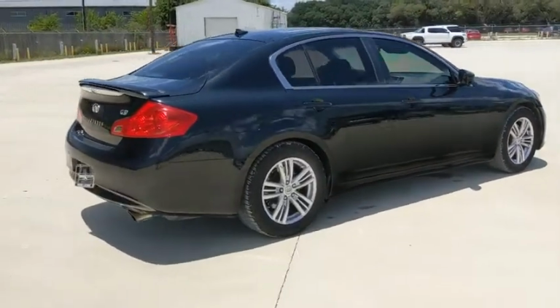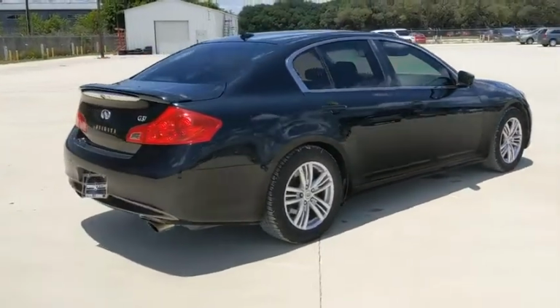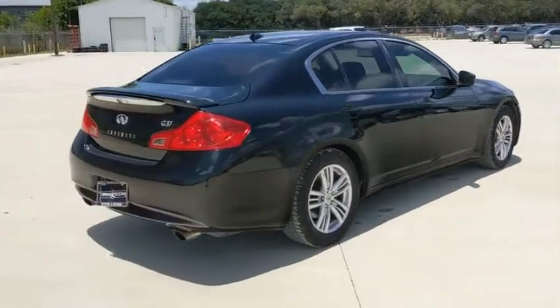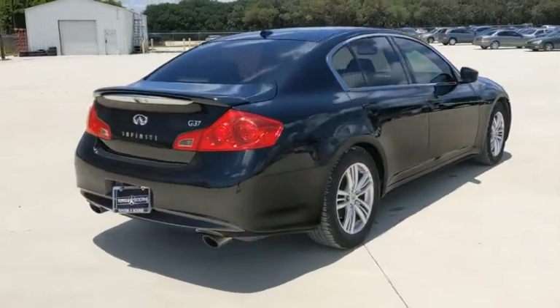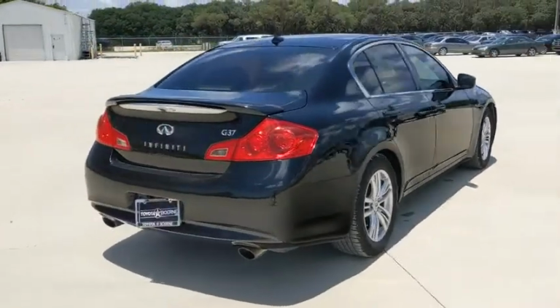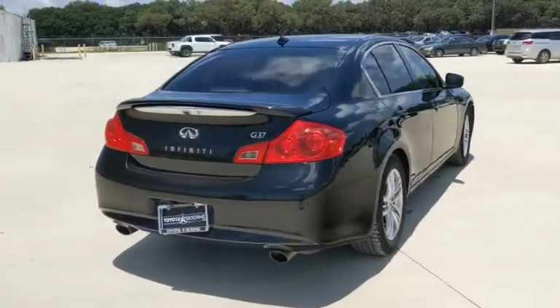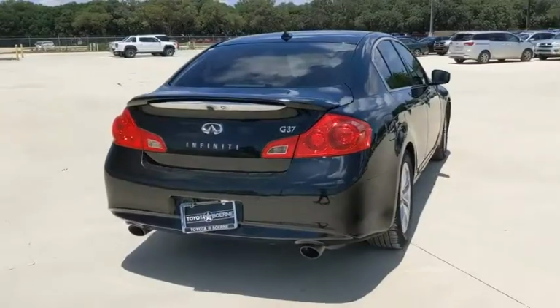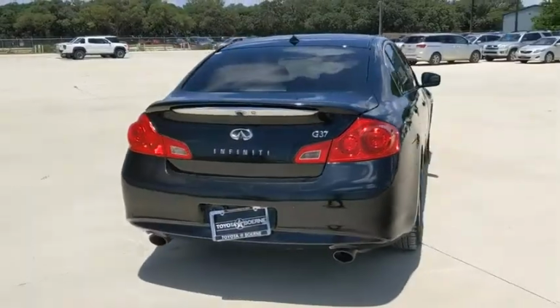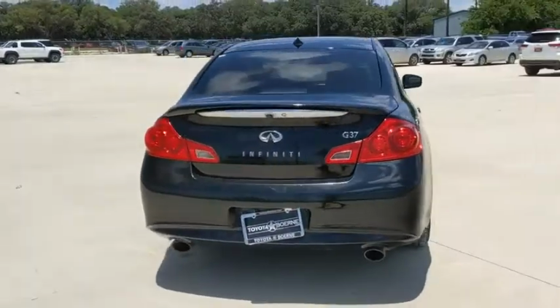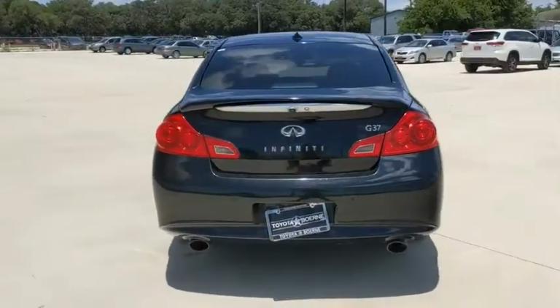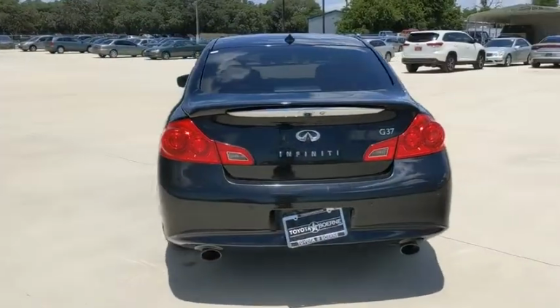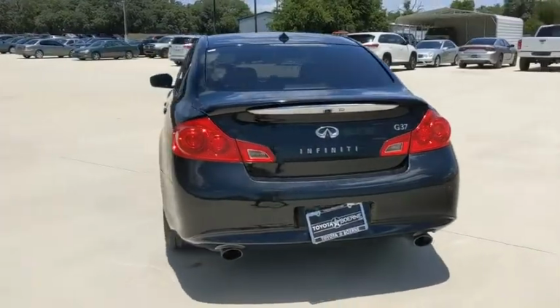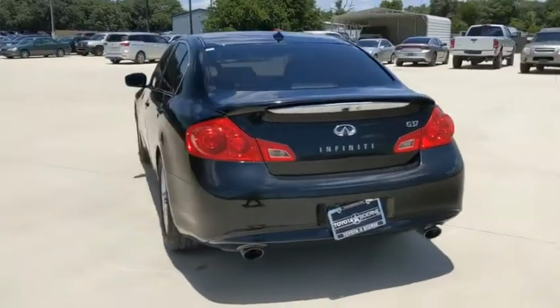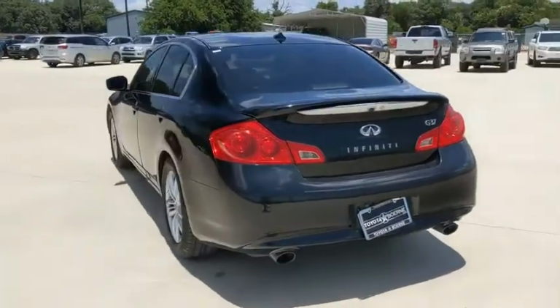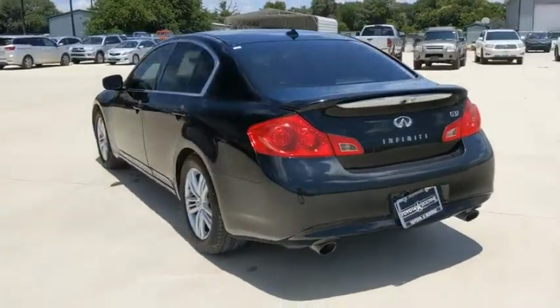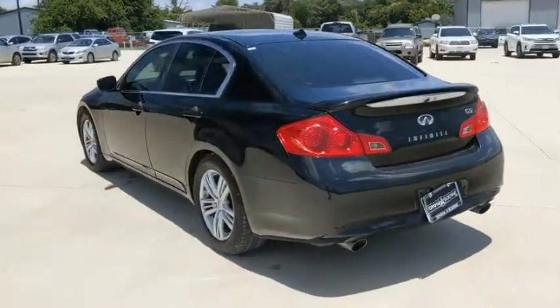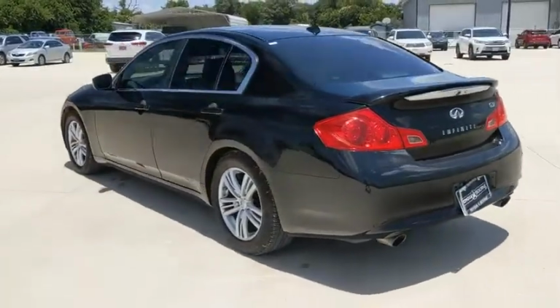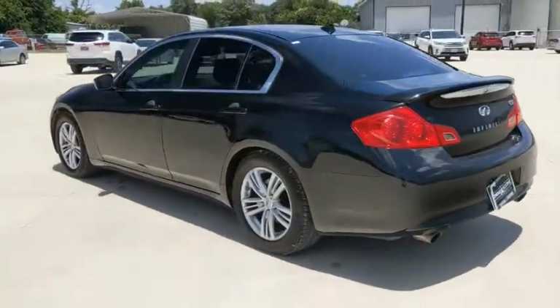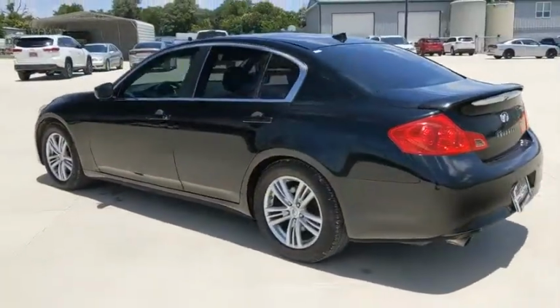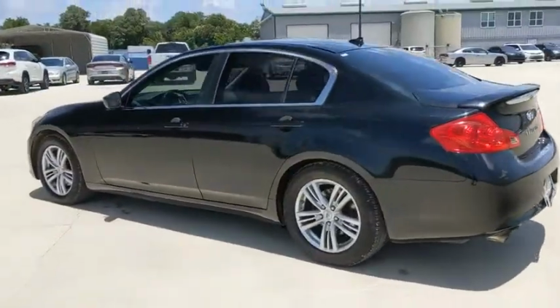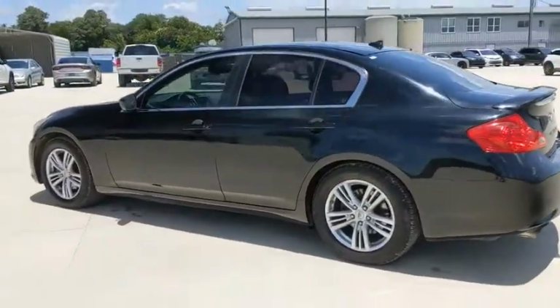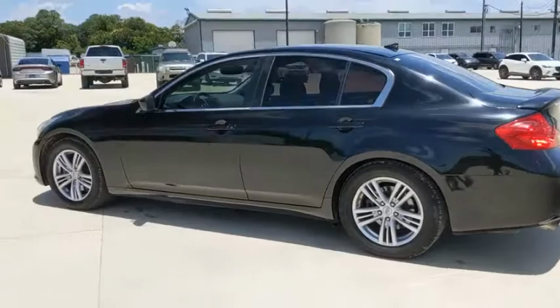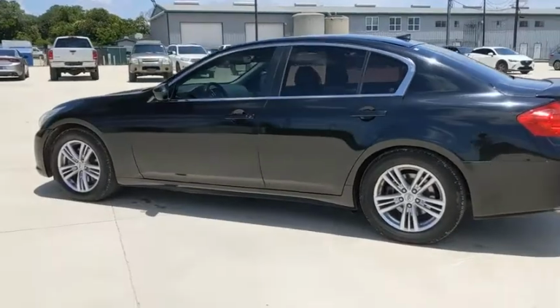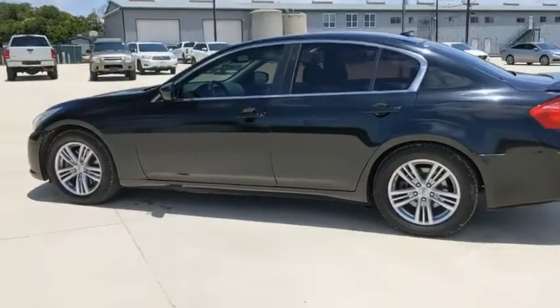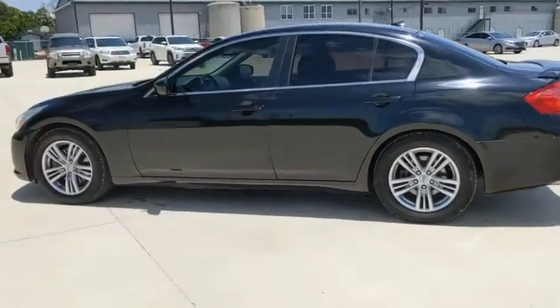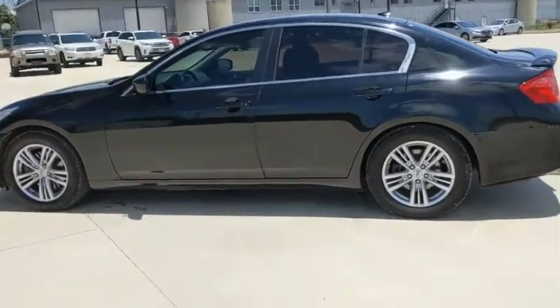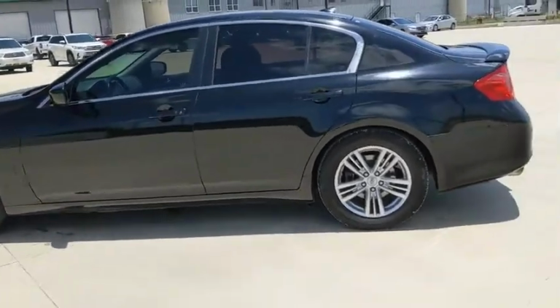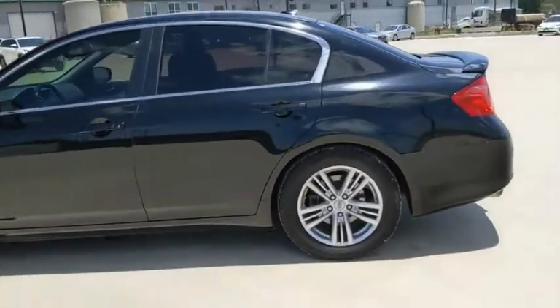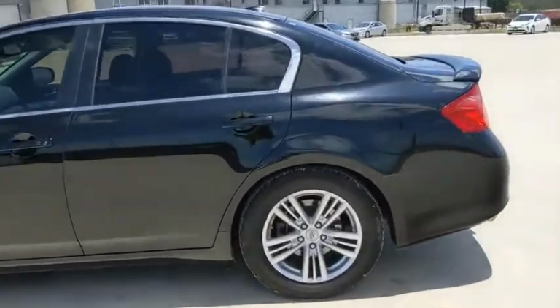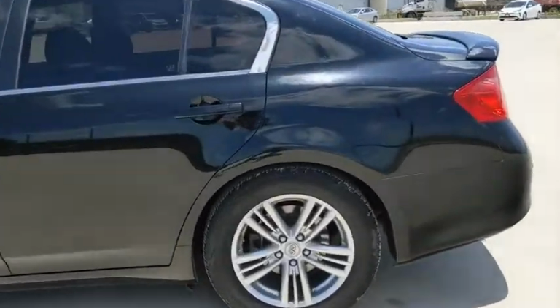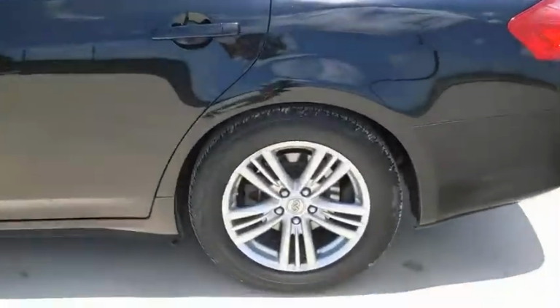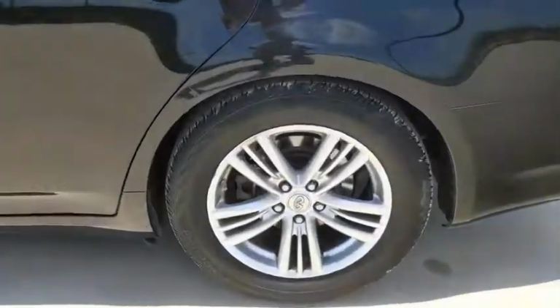Here are some of this vehicle's great options: traction control, power passenger seat, leather-wrapped steering wheel, dual airbags, alloy wheels, power steering, four-wheel disc brakes.